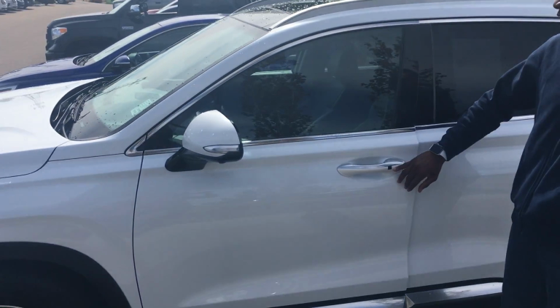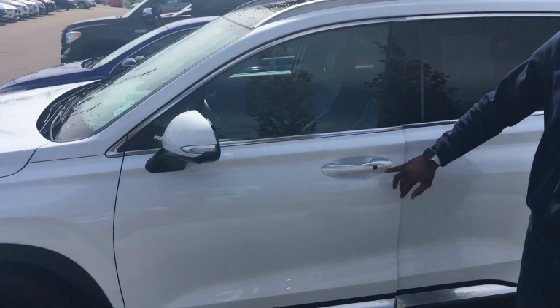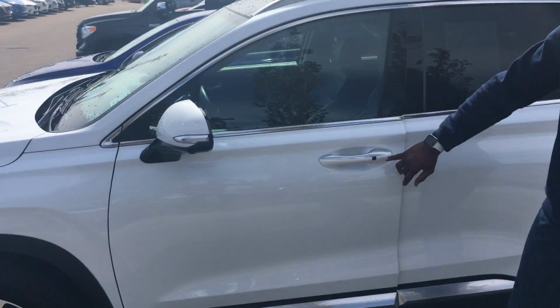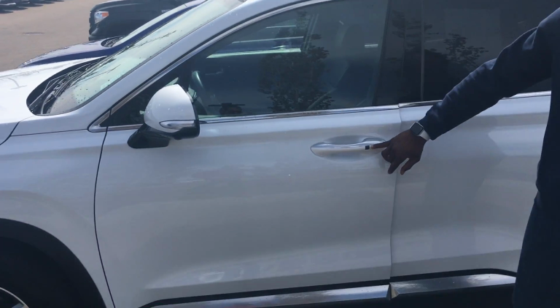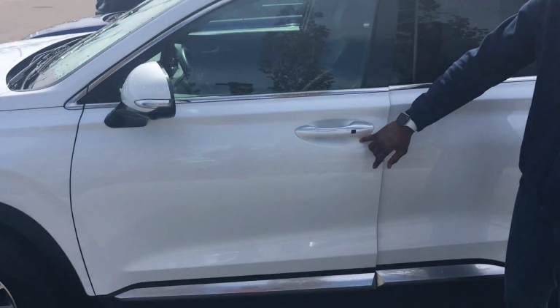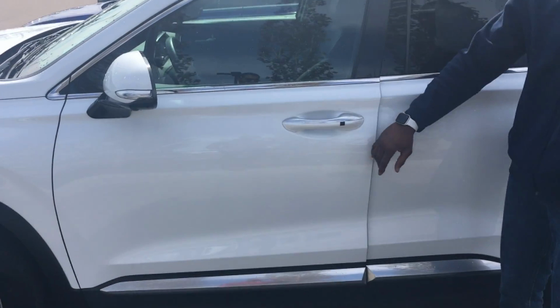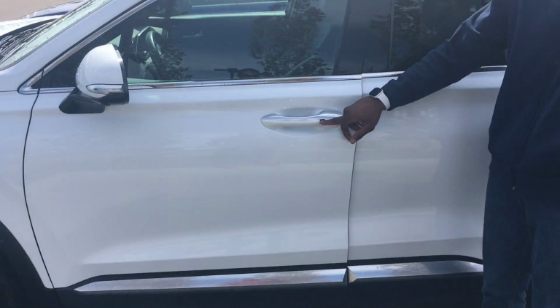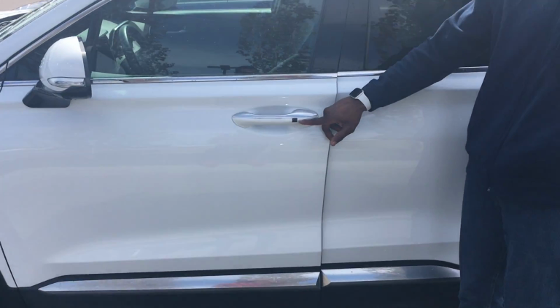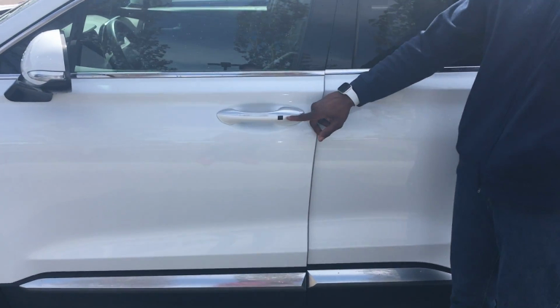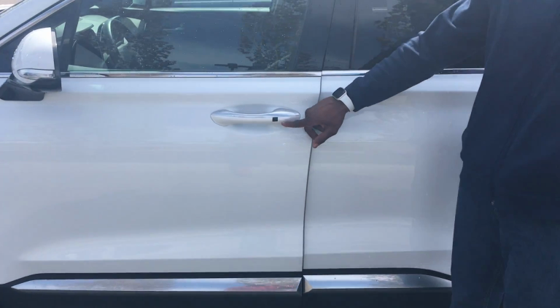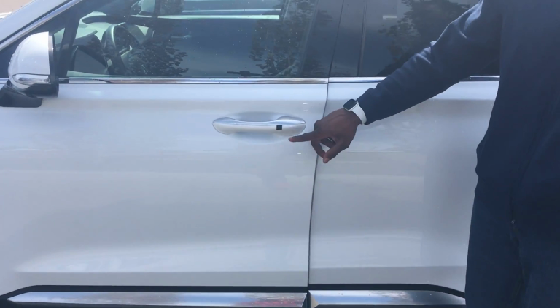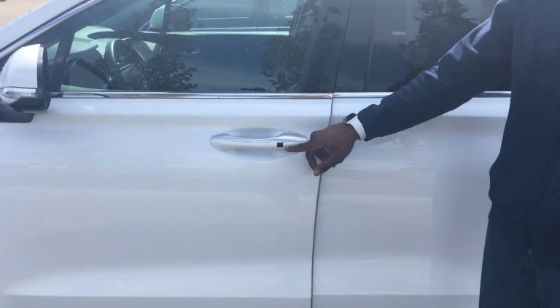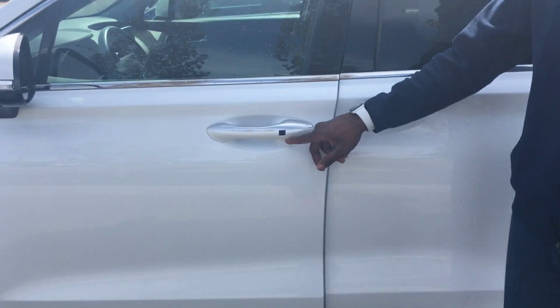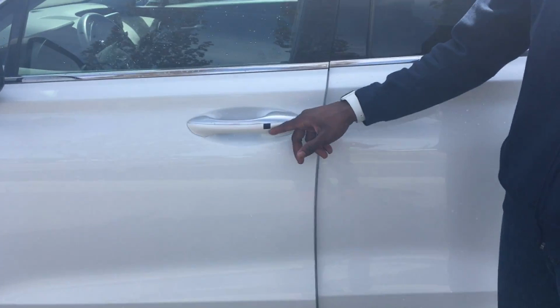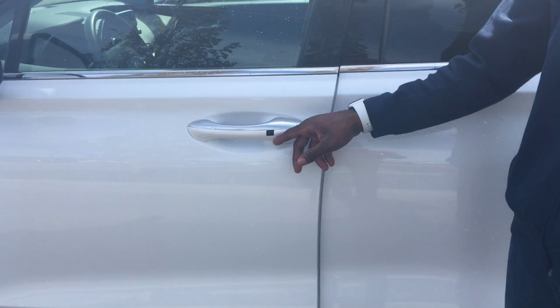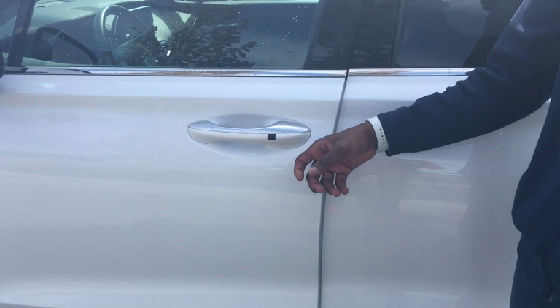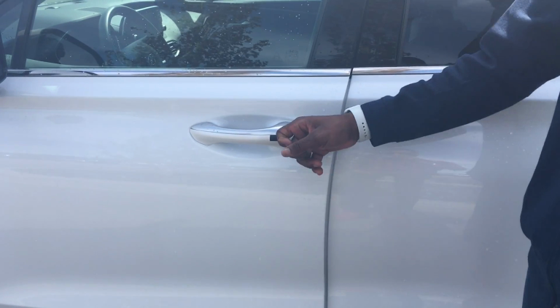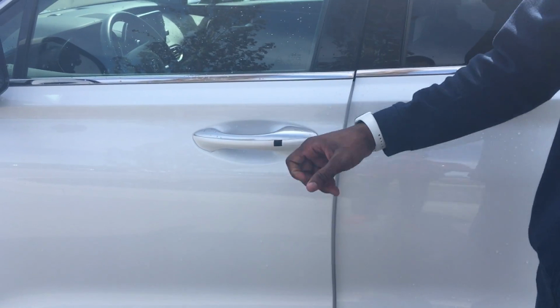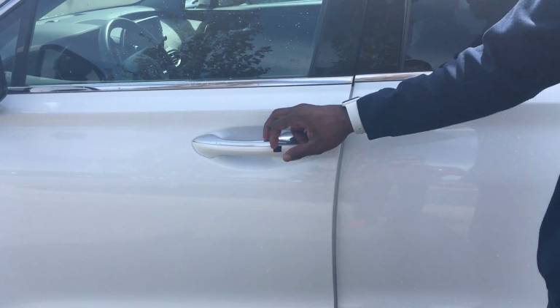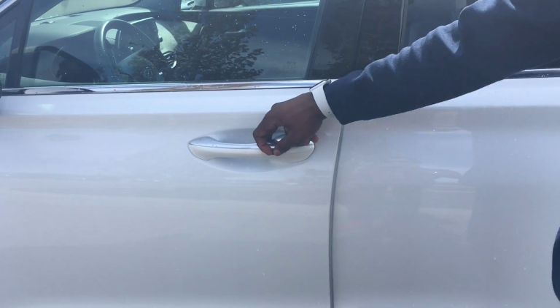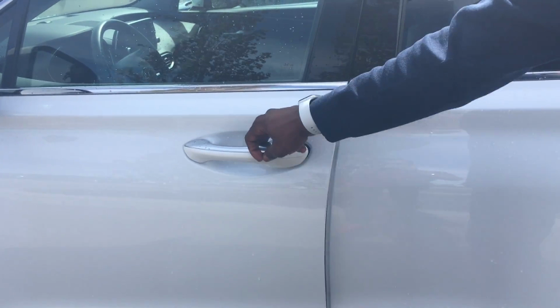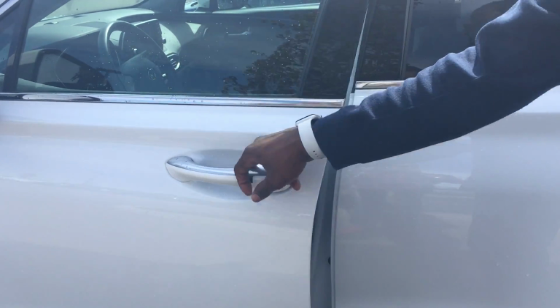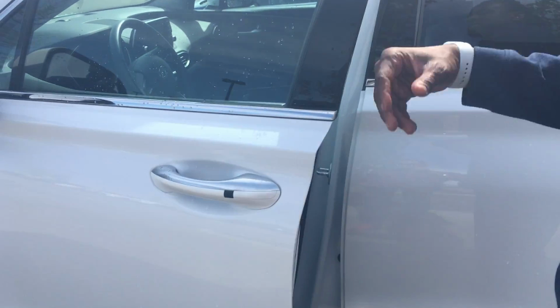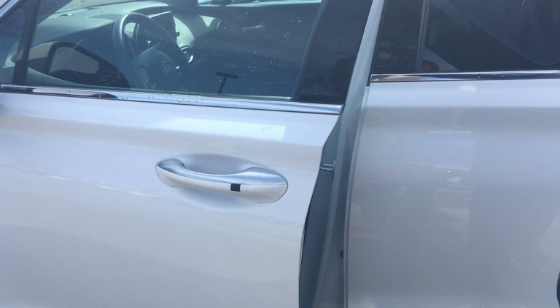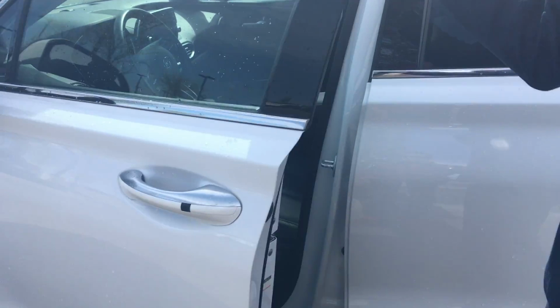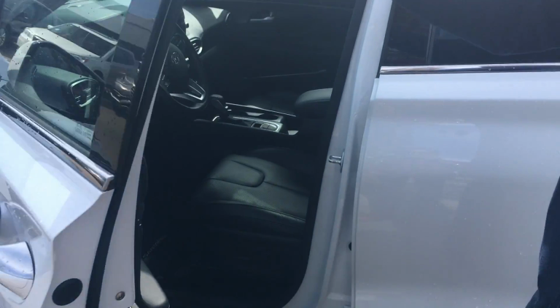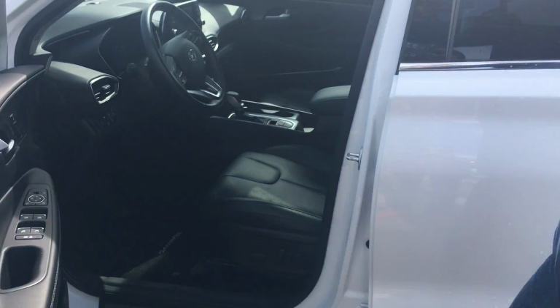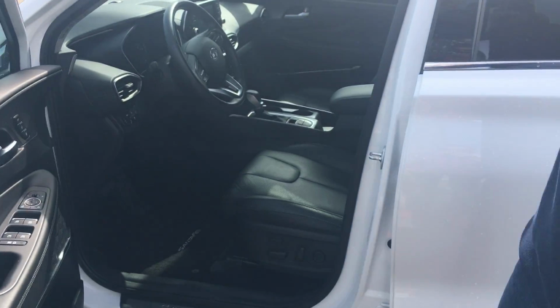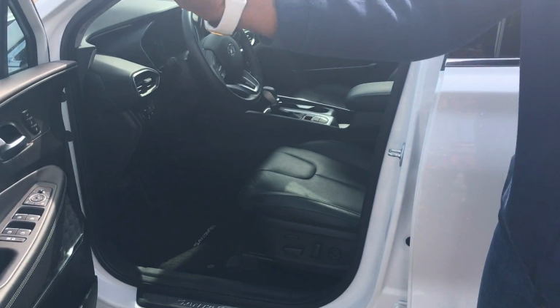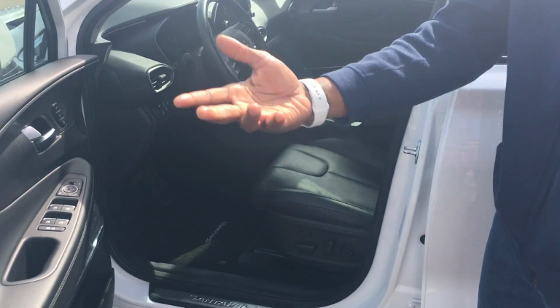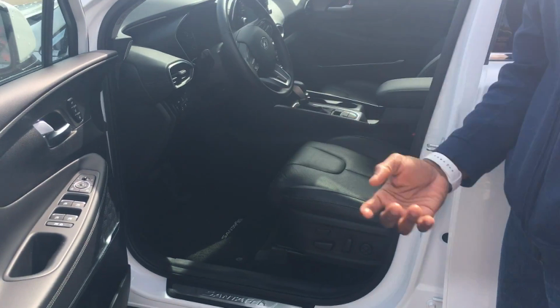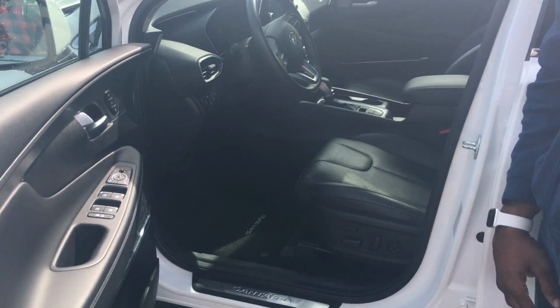One of the first features I'm going to highlight and point out is the vehicle is going to come equipped with a keyless entry system. You pop that button and it opens, closes, locks, and unlocks the door.